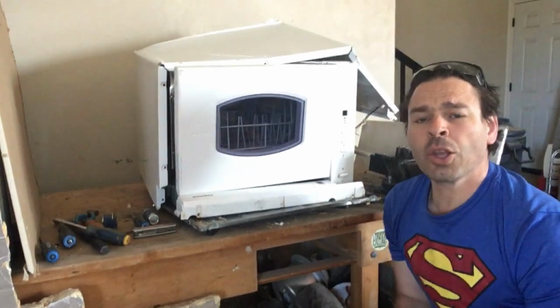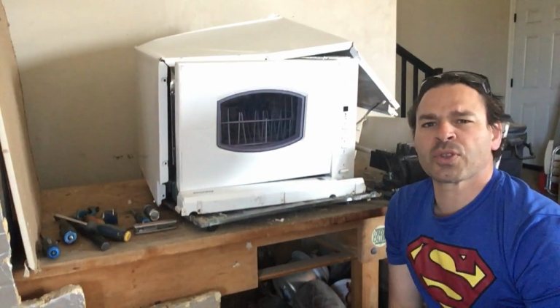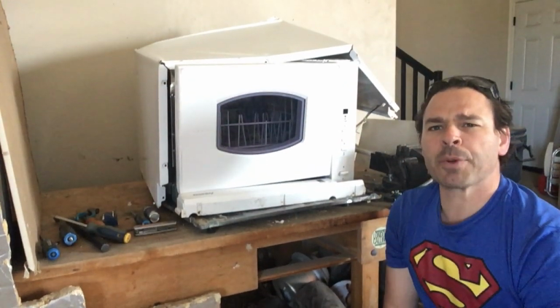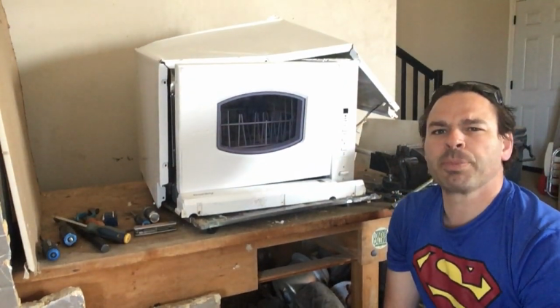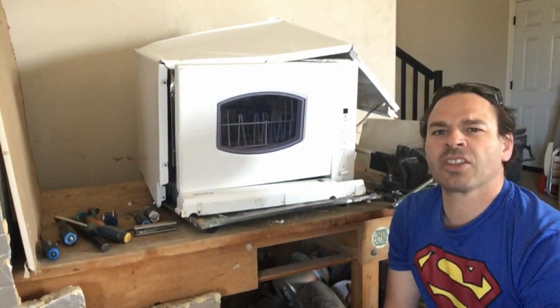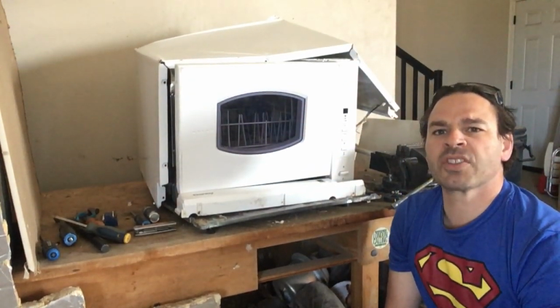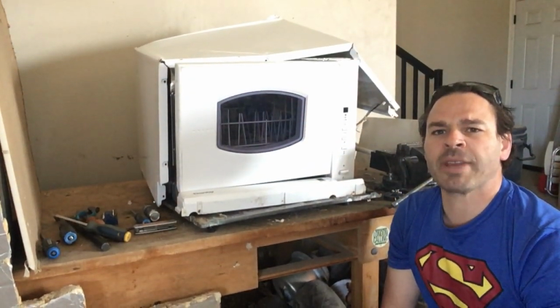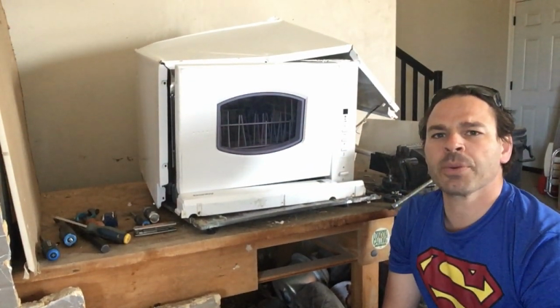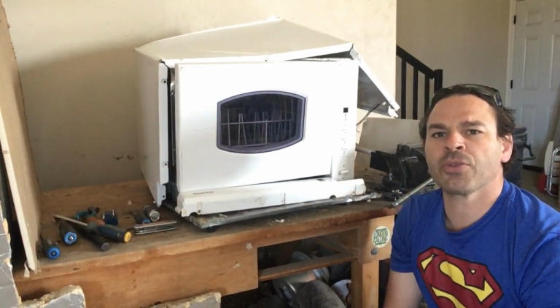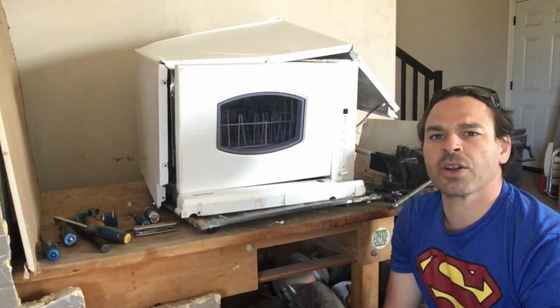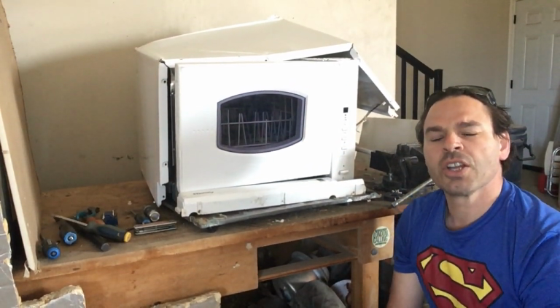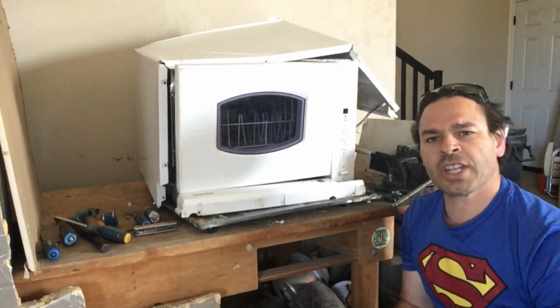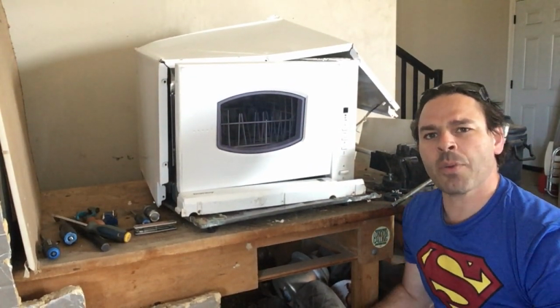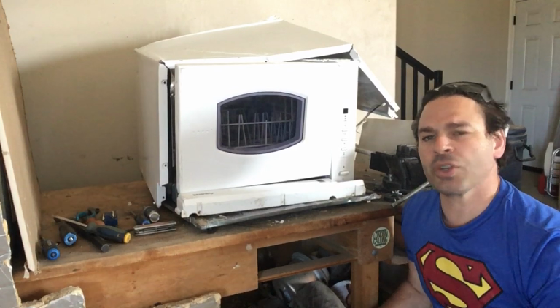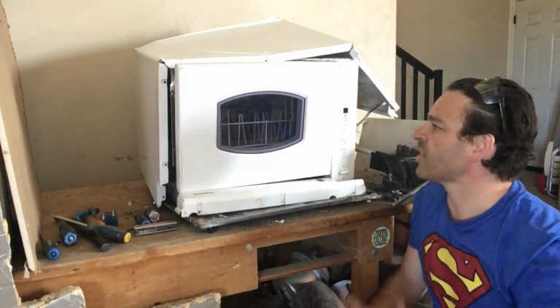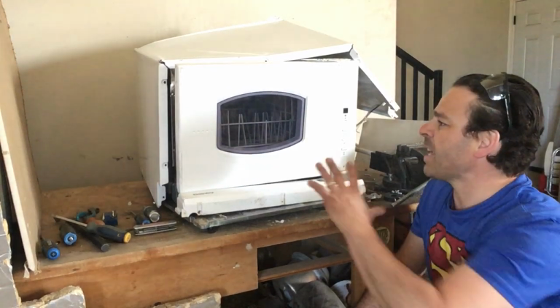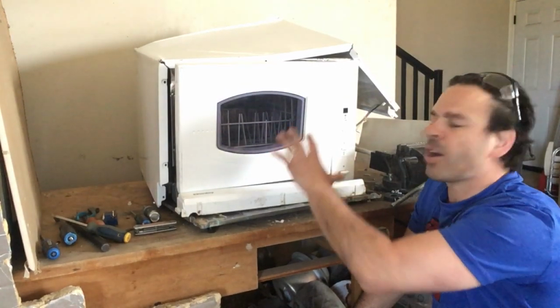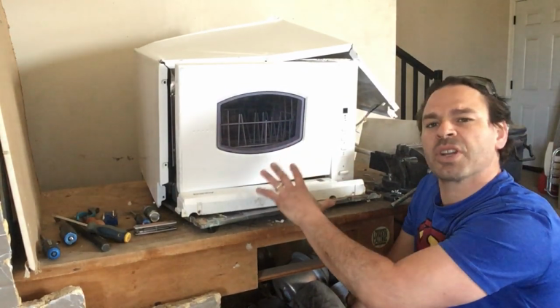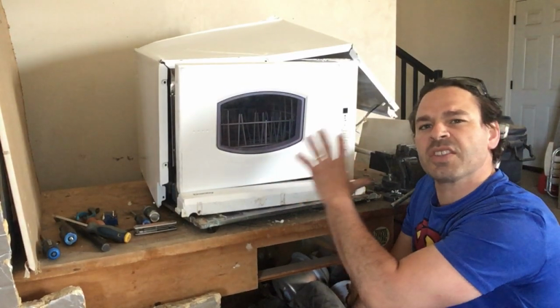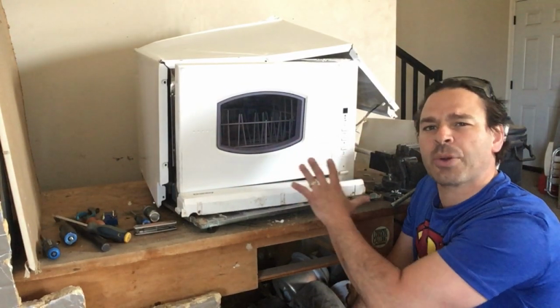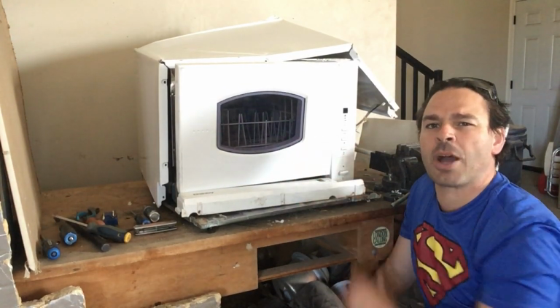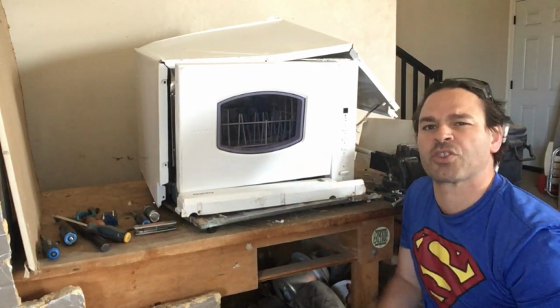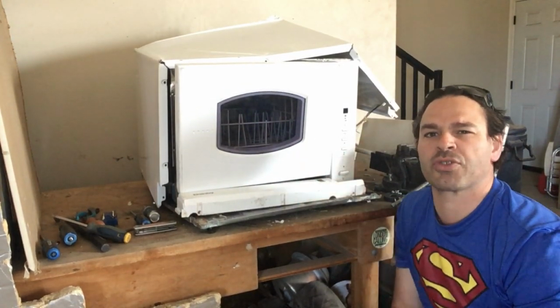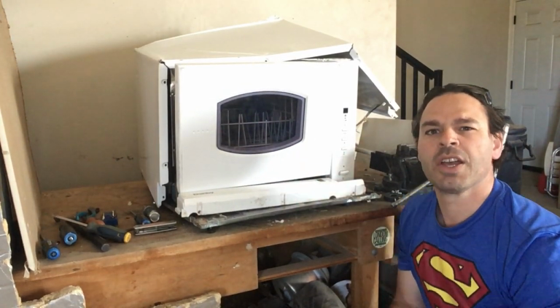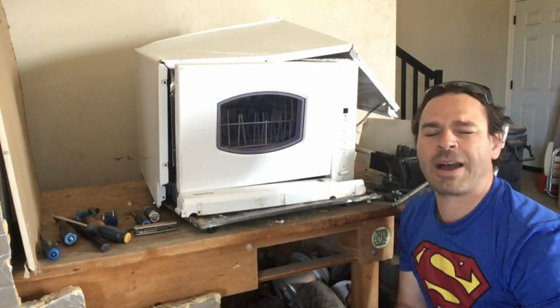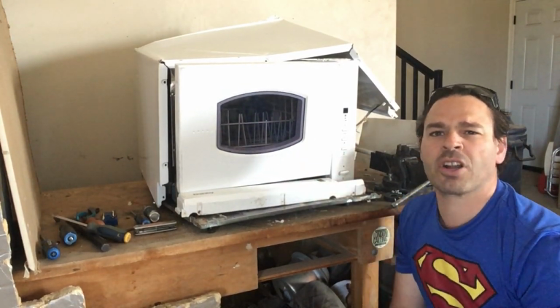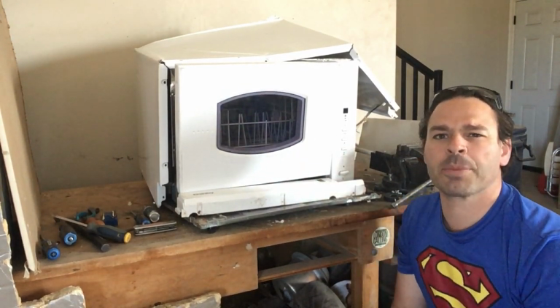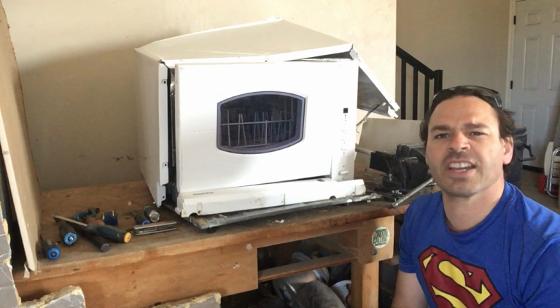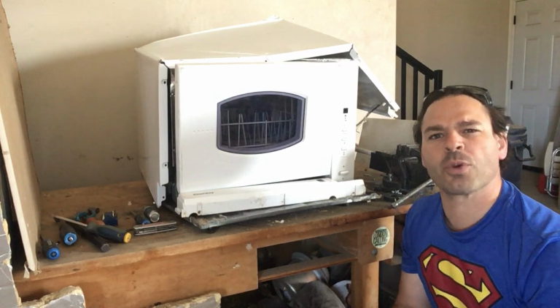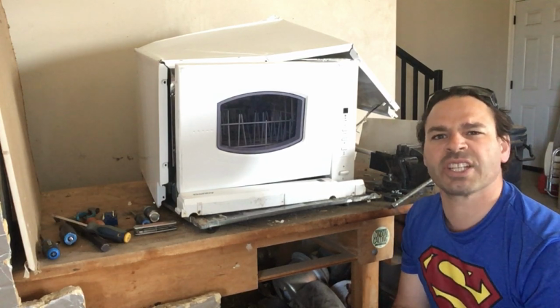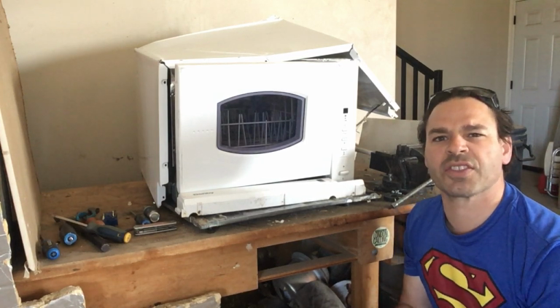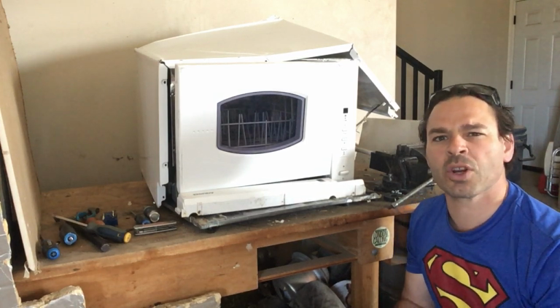Hello scrappers and planet lovers, Tin Man here with another video. Today what I want to do is take apart one of these countertop dishwashers. Found it on garbage day, unfortunately it doesn't work.